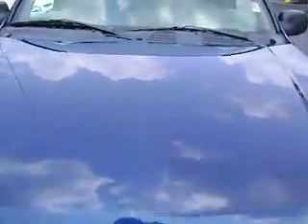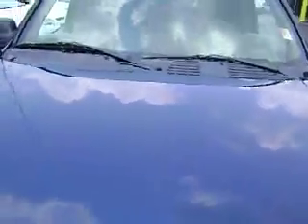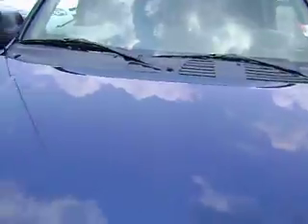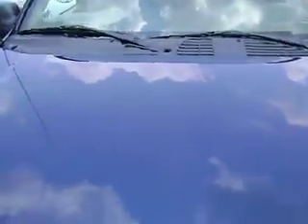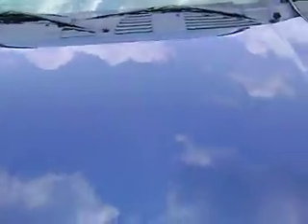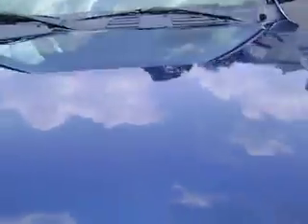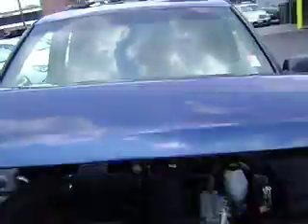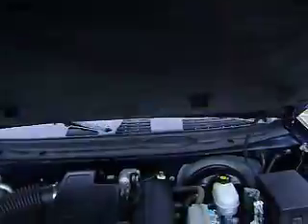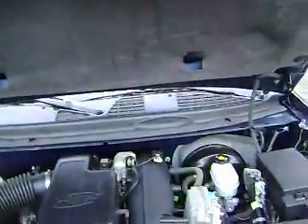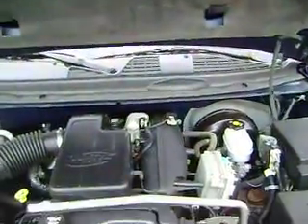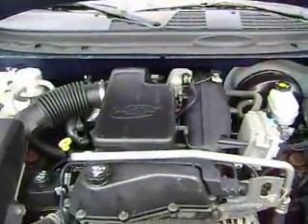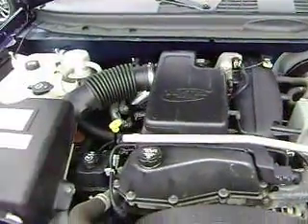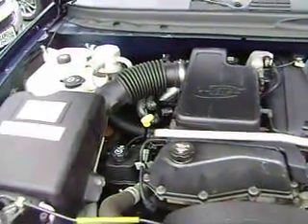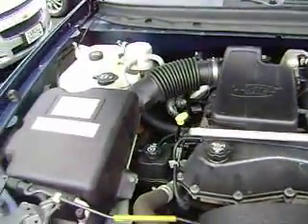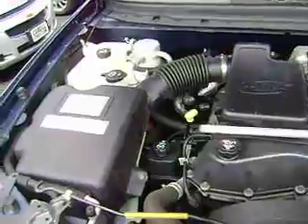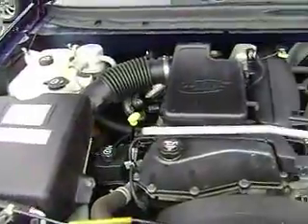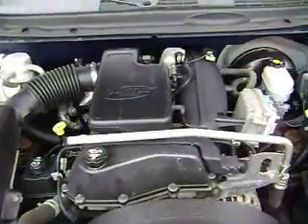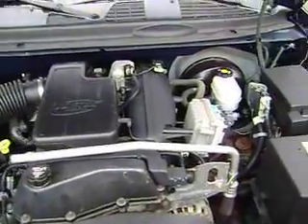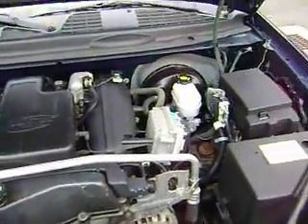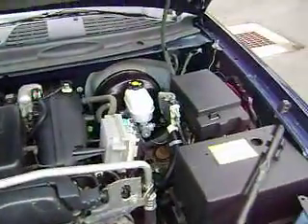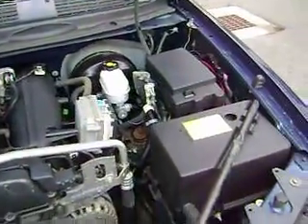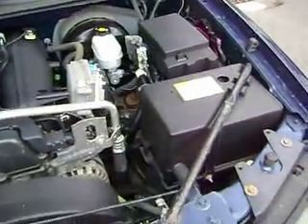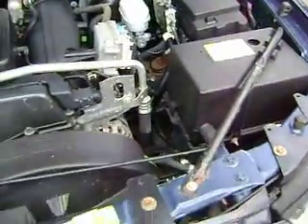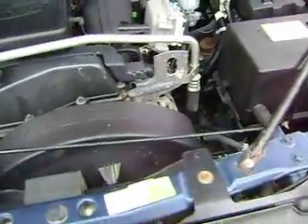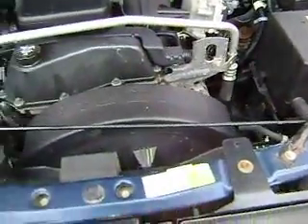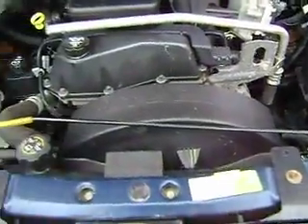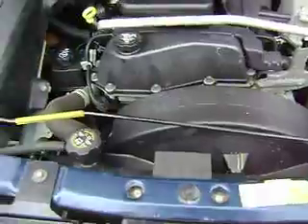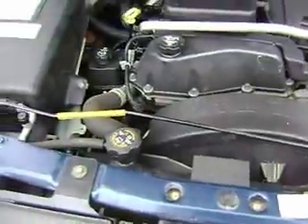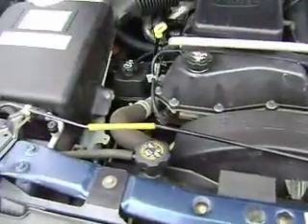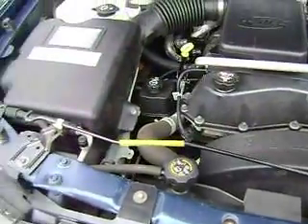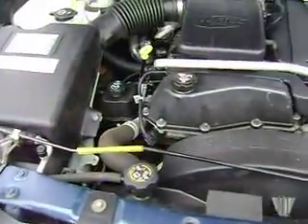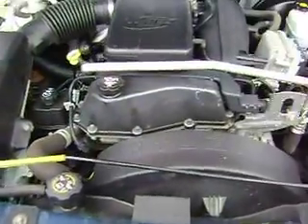Just wanted to give you a quick walk around on it underneath the hood. Everything's very clean. It went to our service department and had a very nice safety check — no issues.